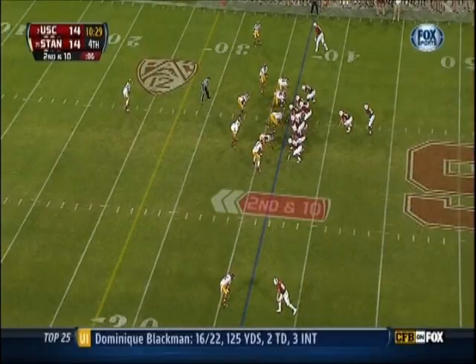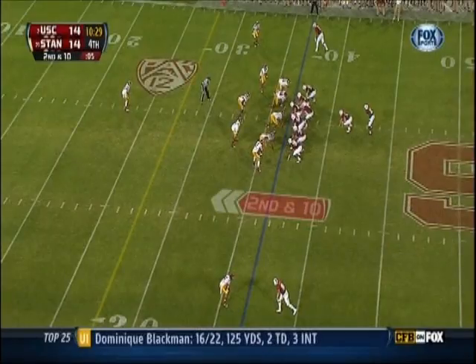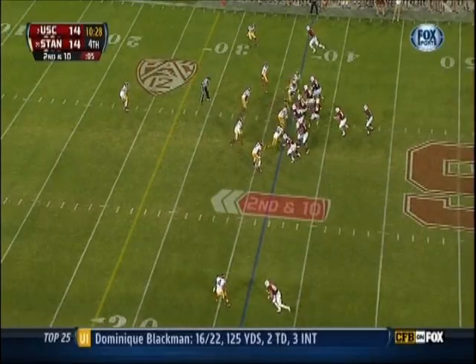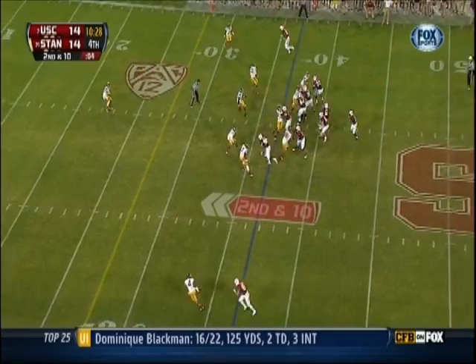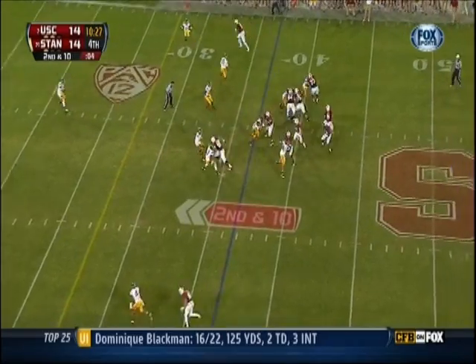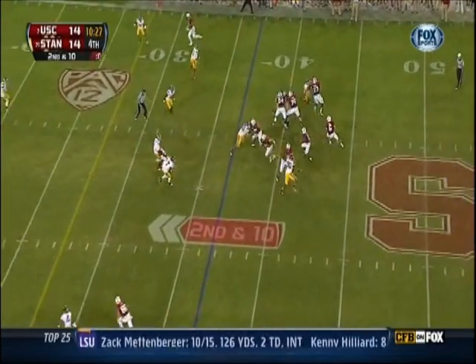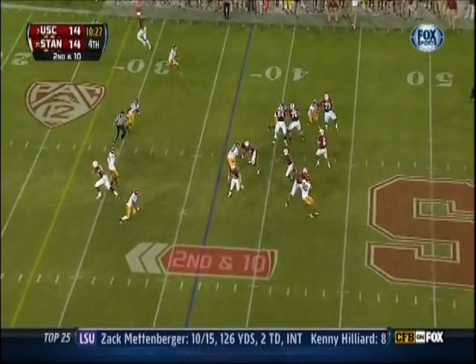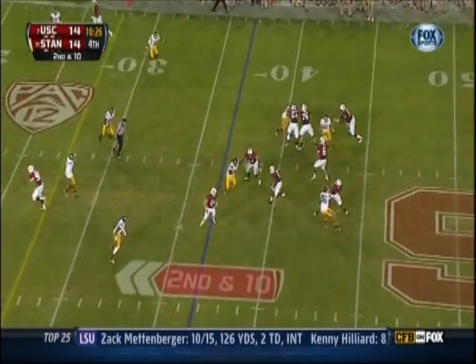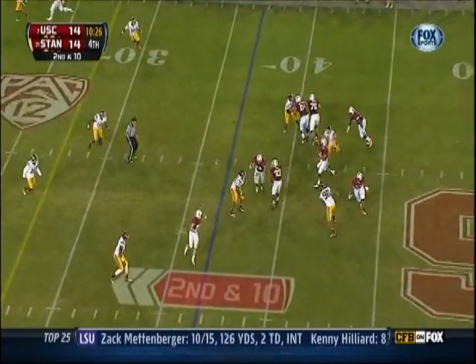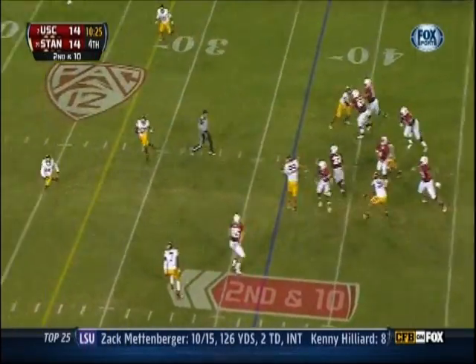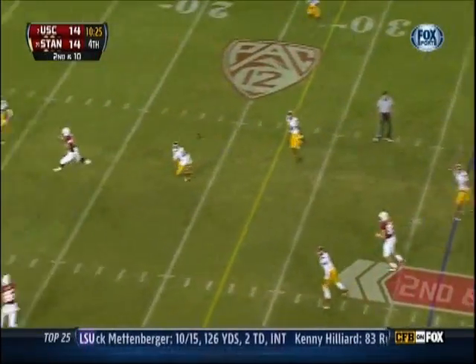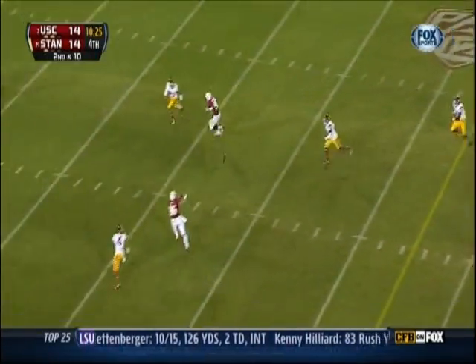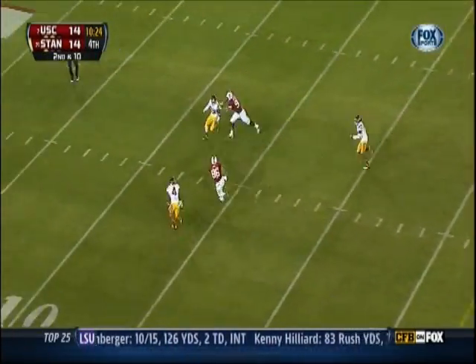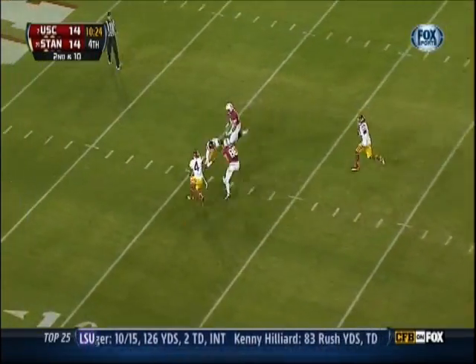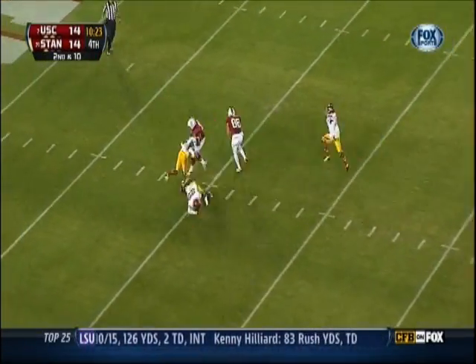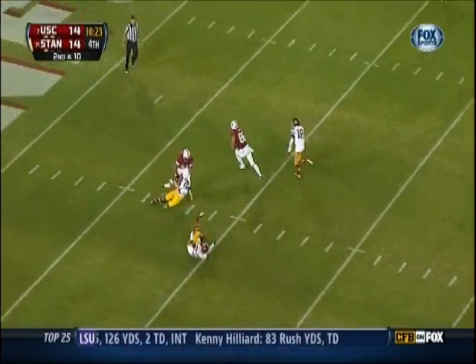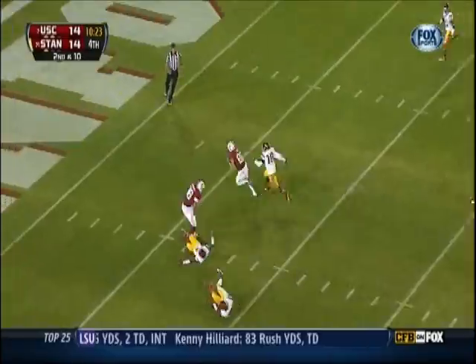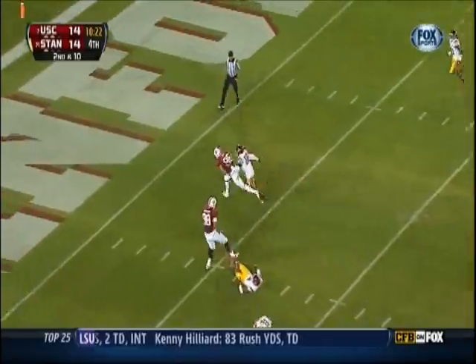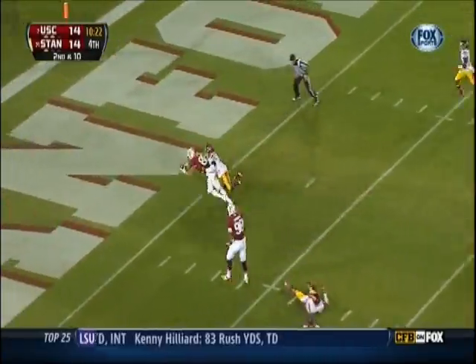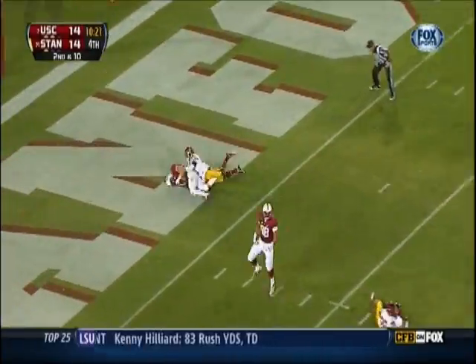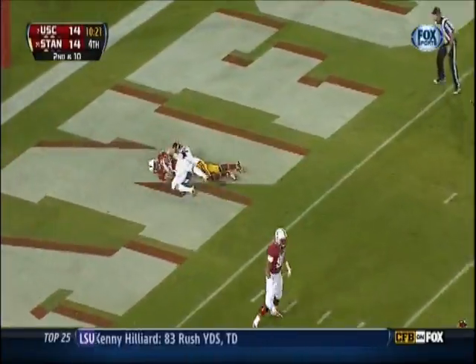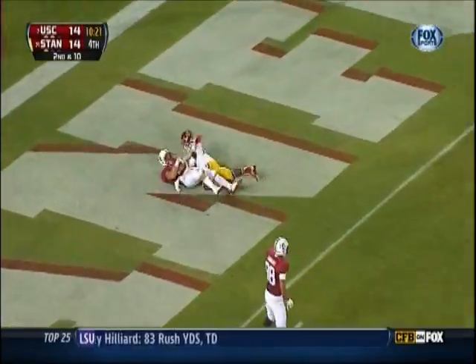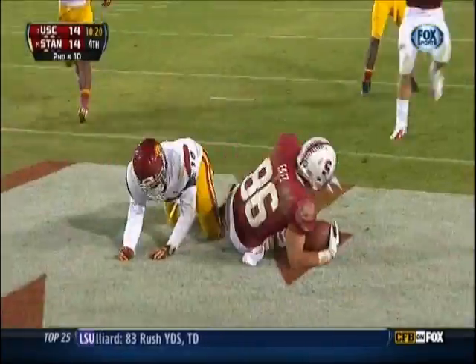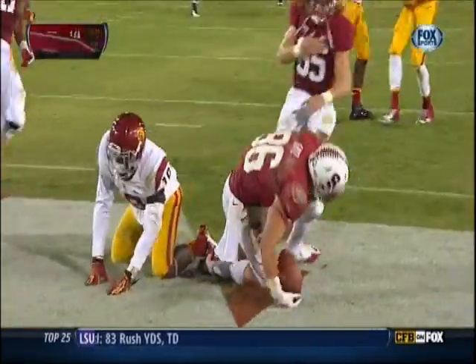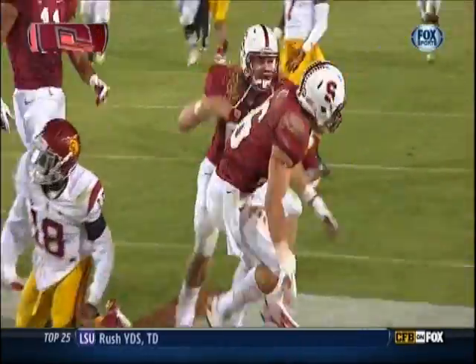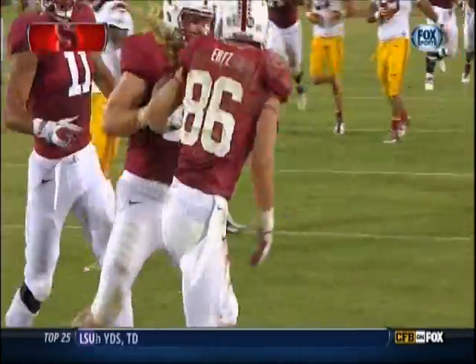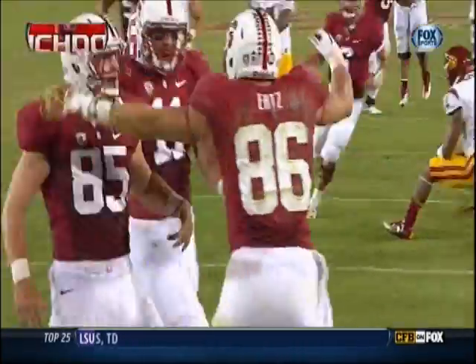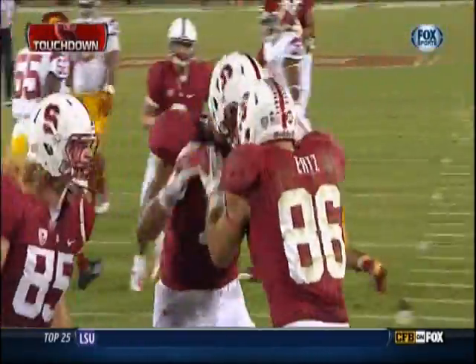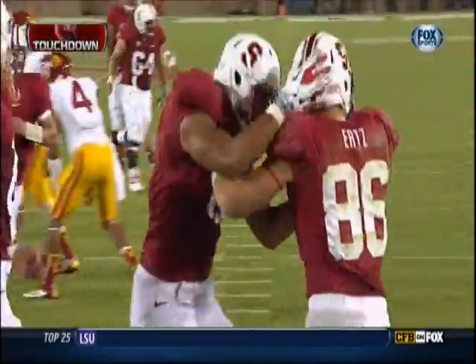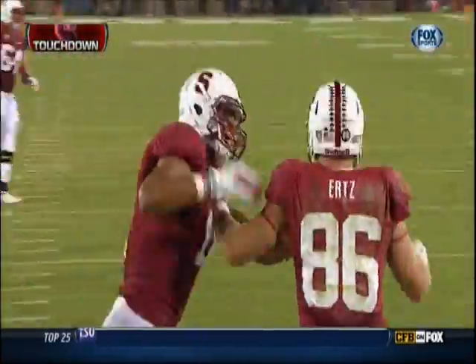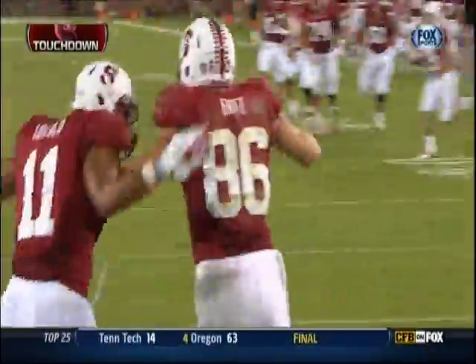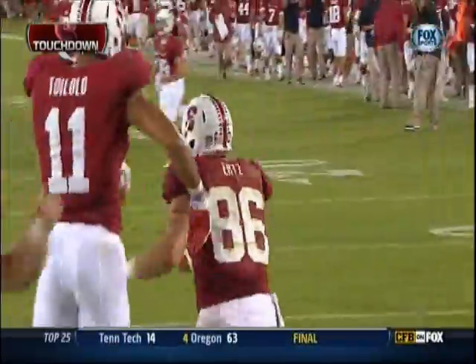Lane Kiffin's kicker has not attempted a field goal in college. Nunes to Ertz — Zach Ertz, Touchdown Stanford, 37 yards.